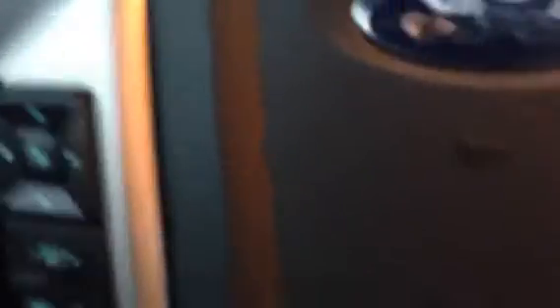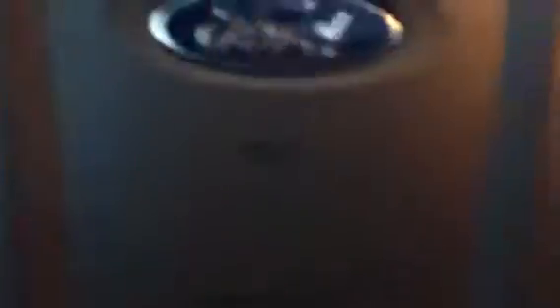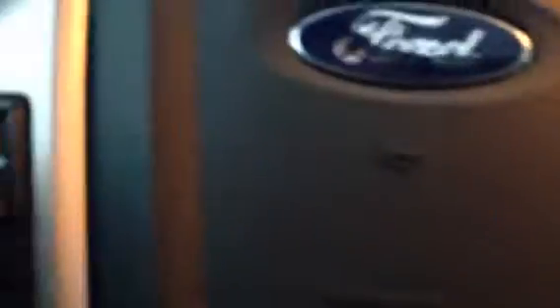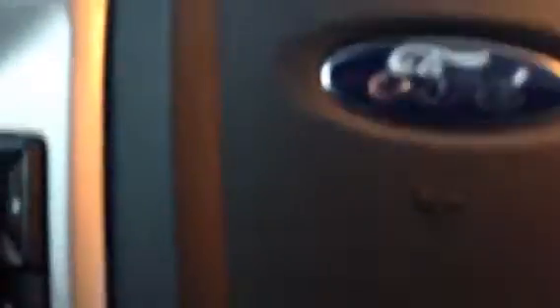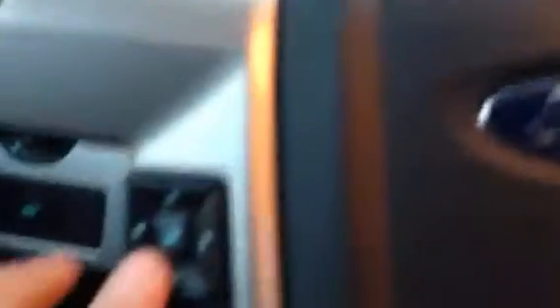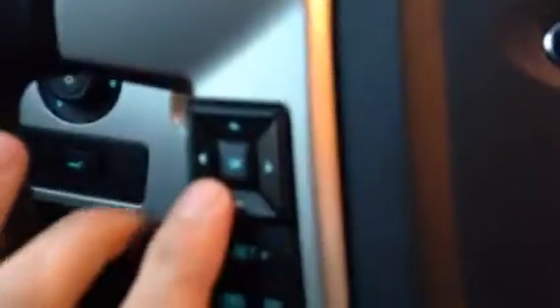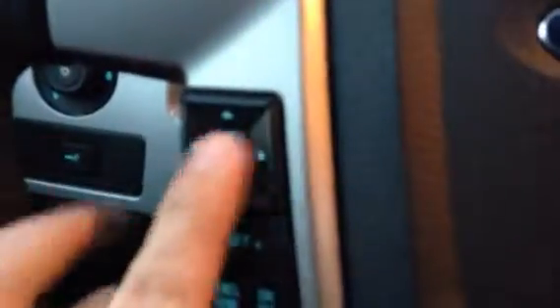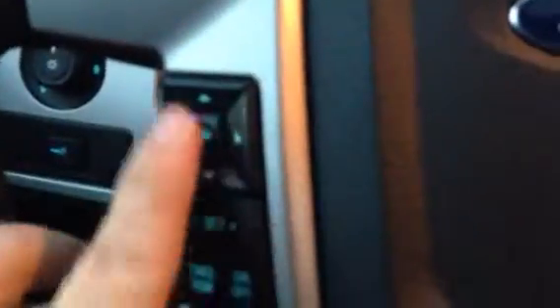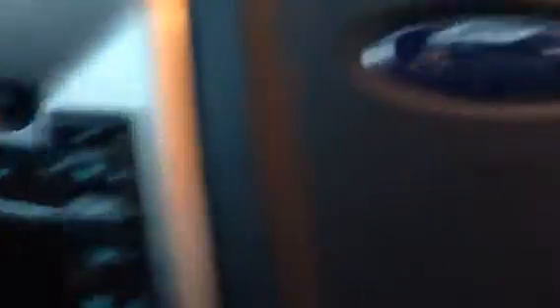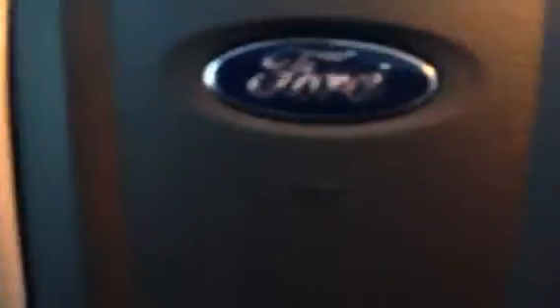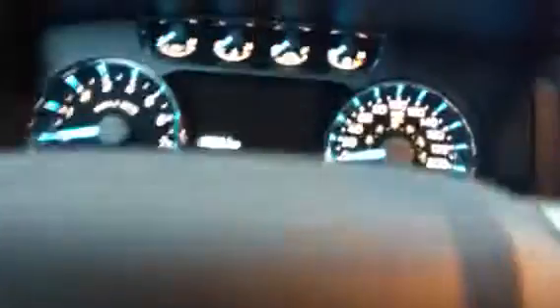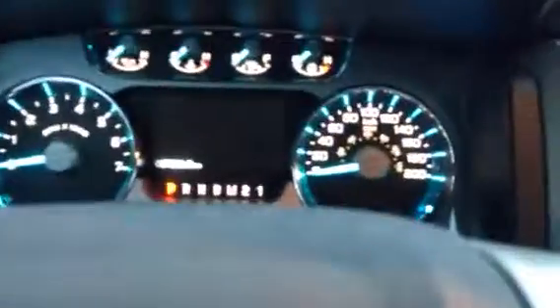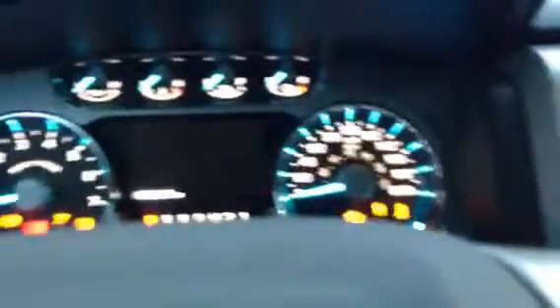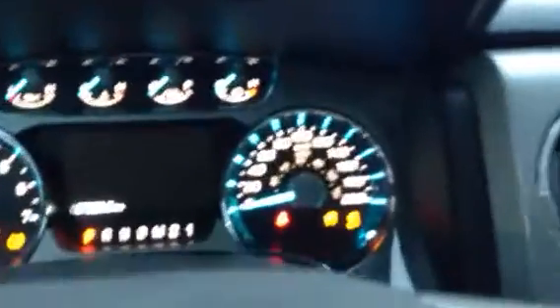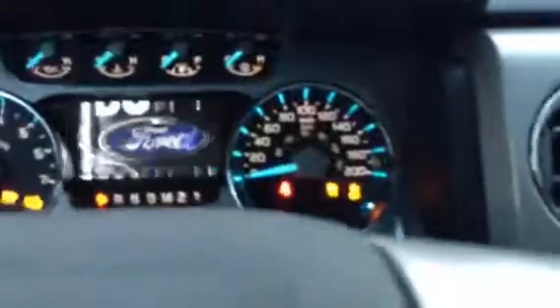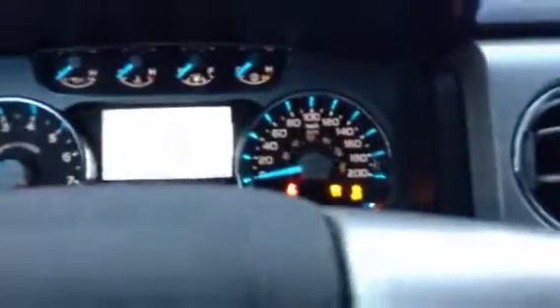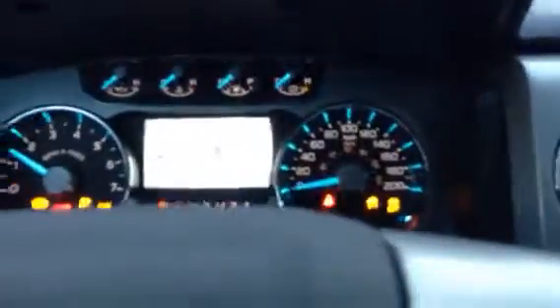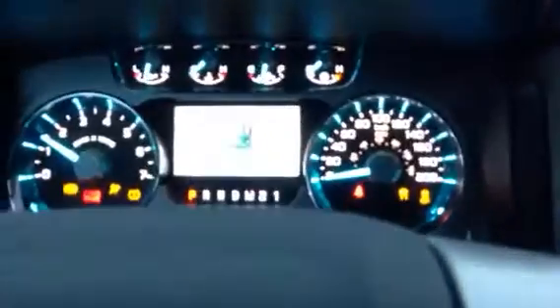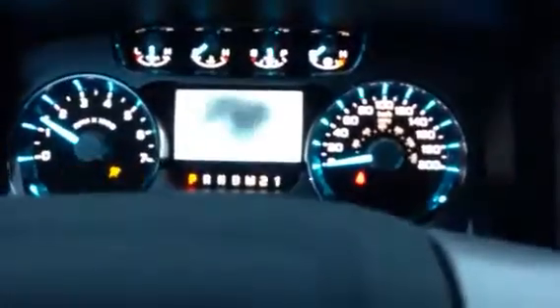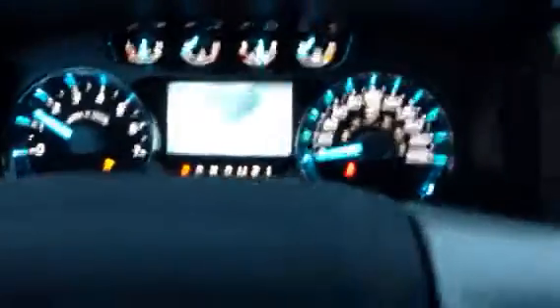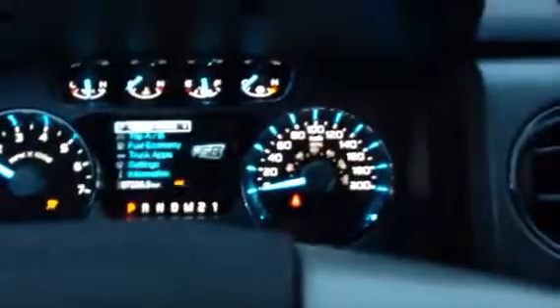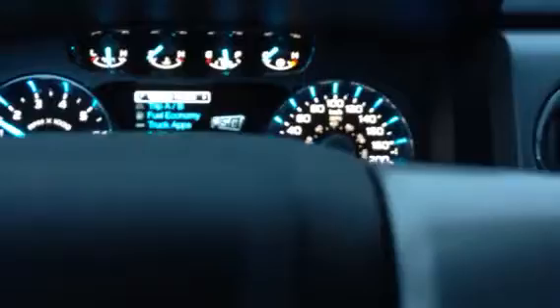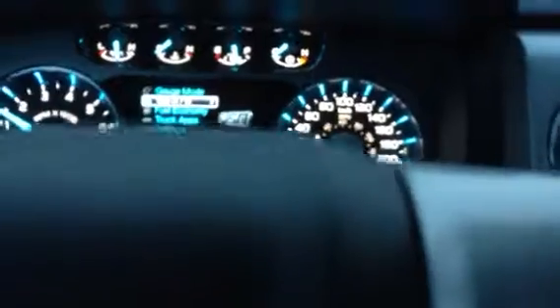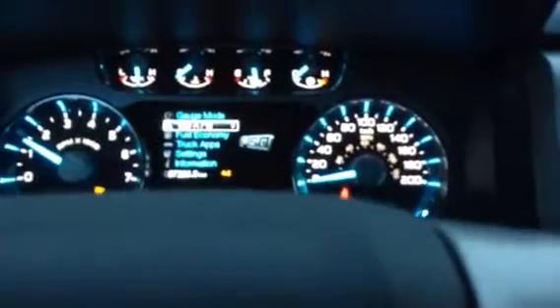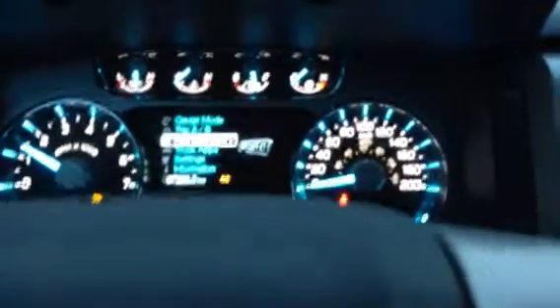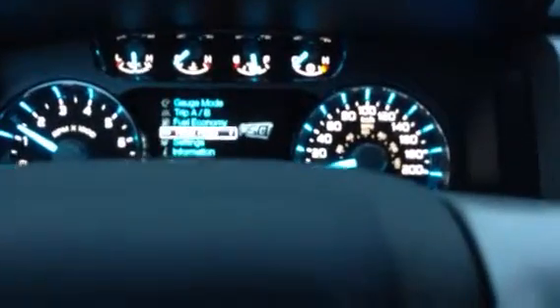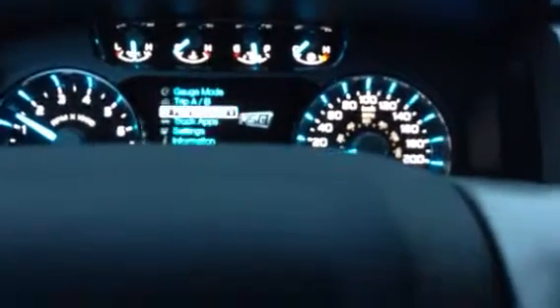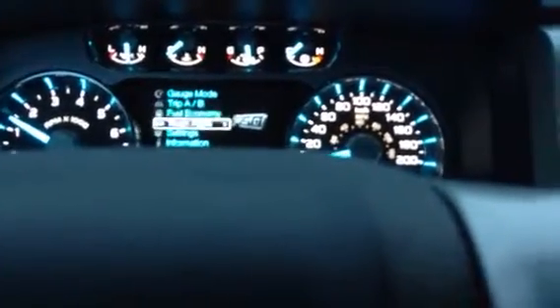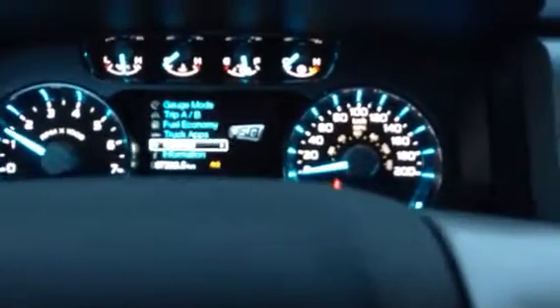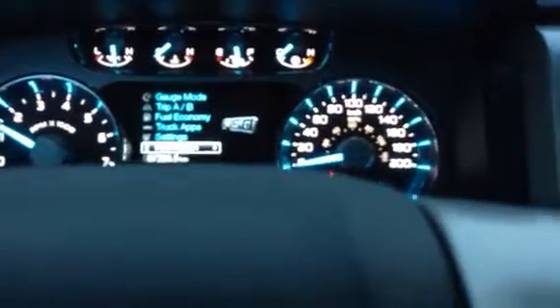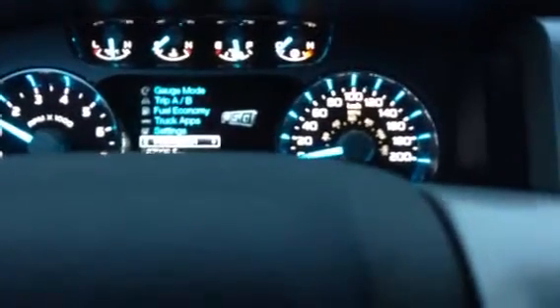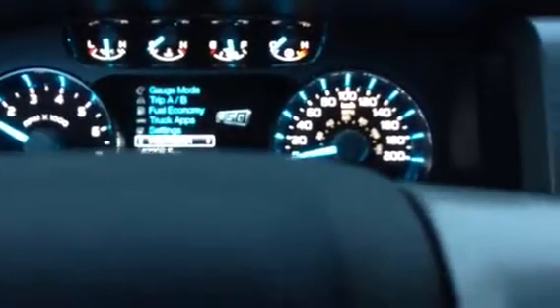You also have a menu button on the left-hand side that controls your center console display, so you can track your trip, your fuel economy, and other settings and information.